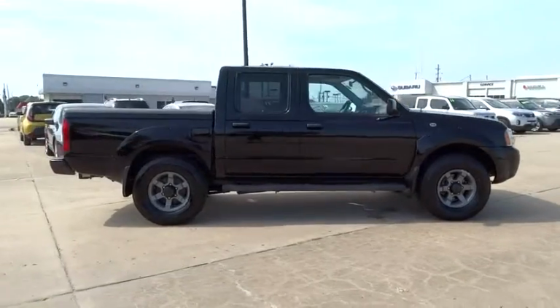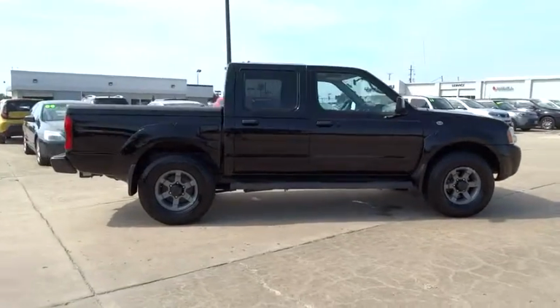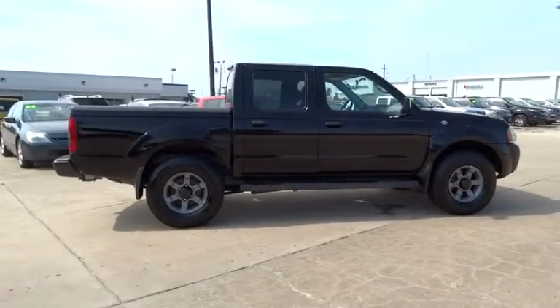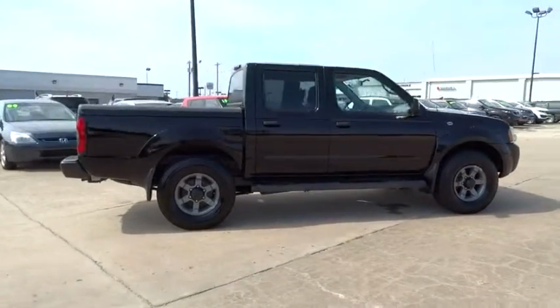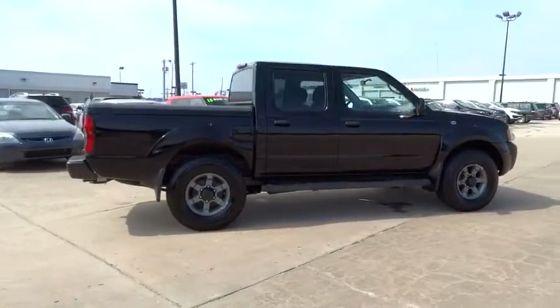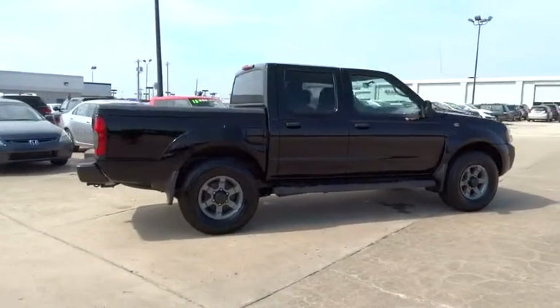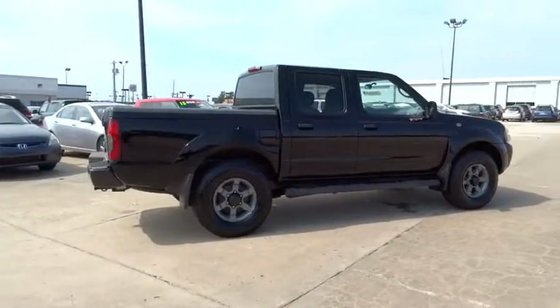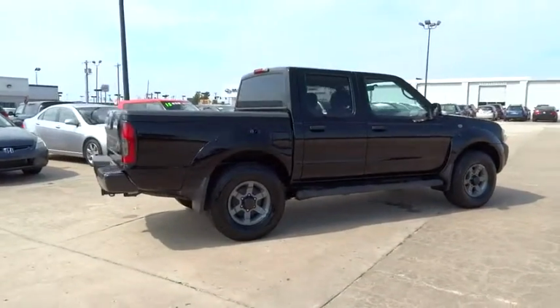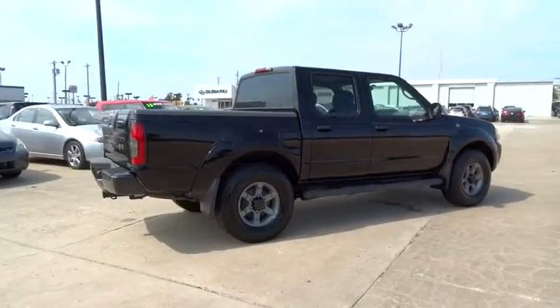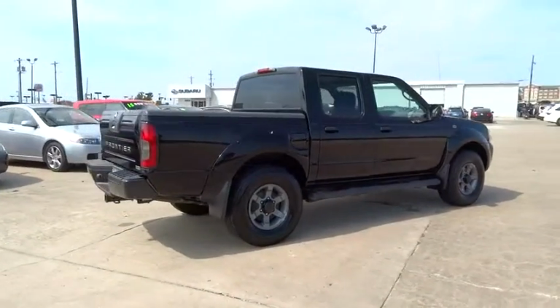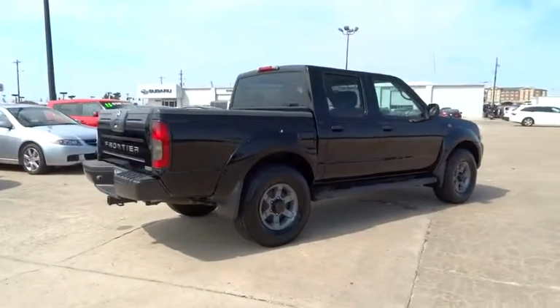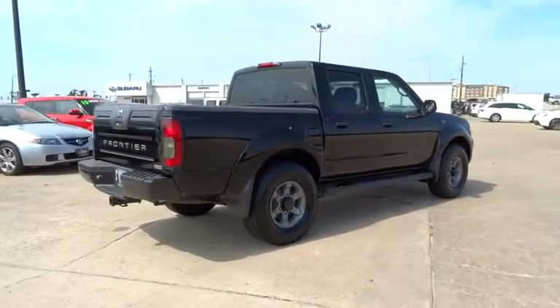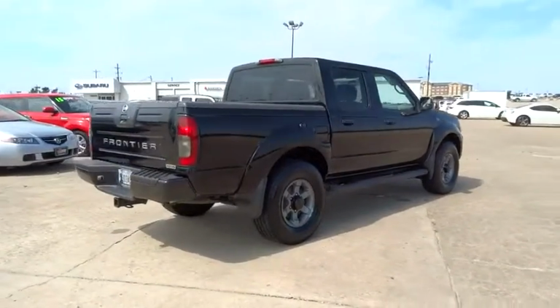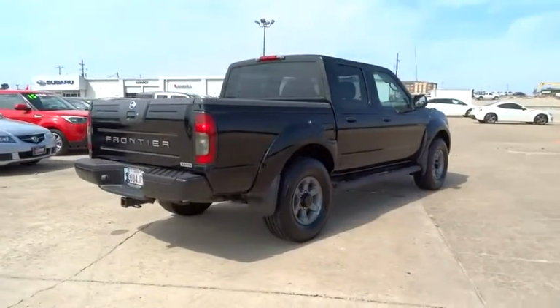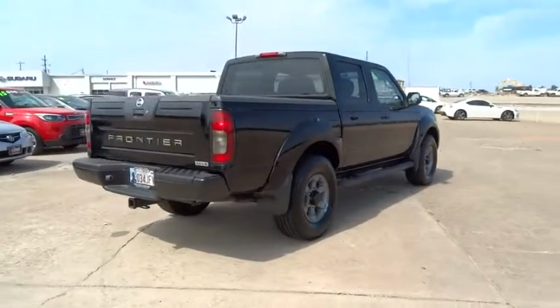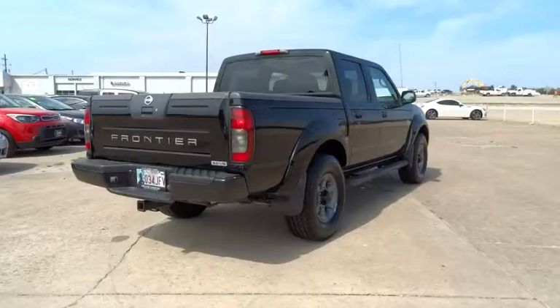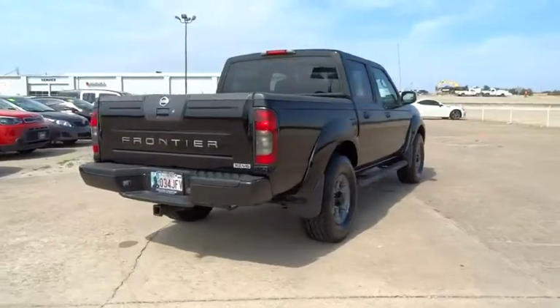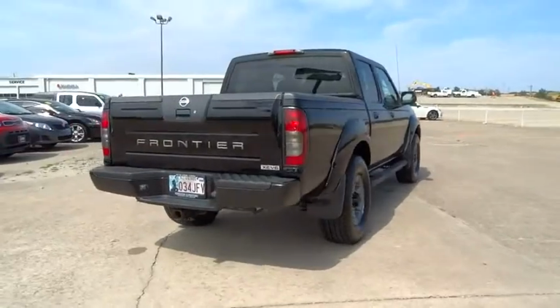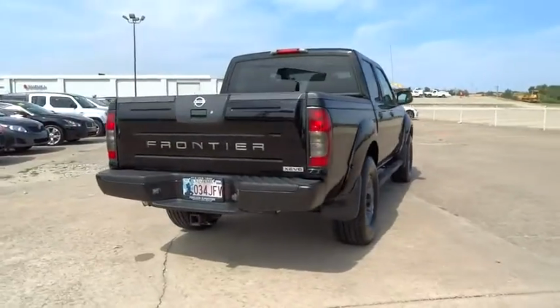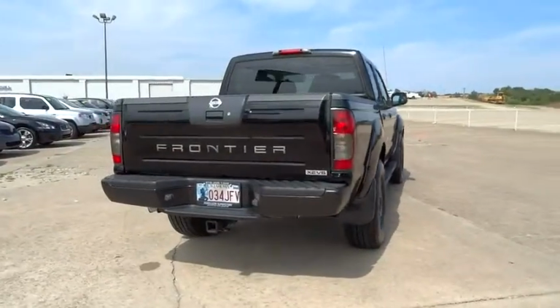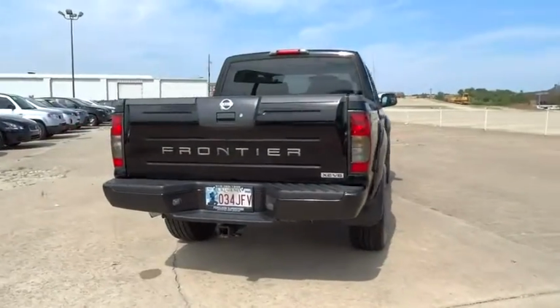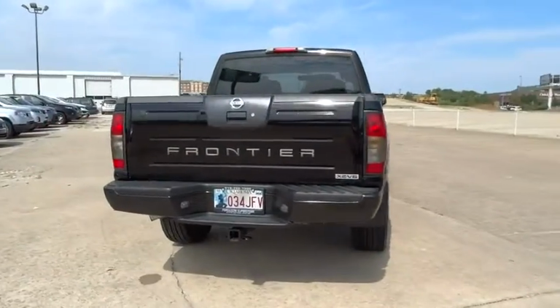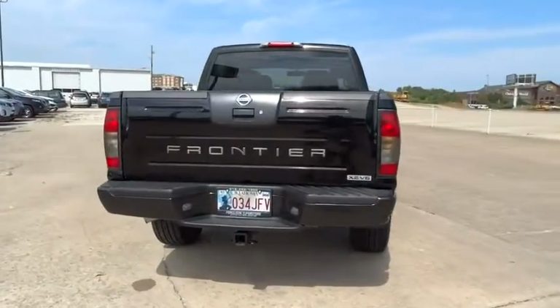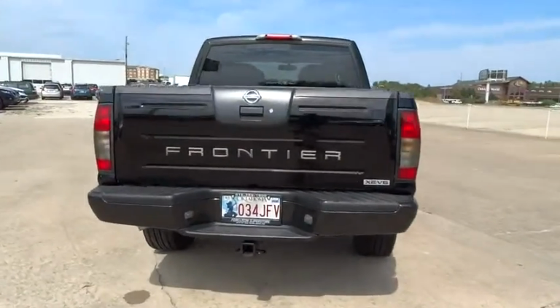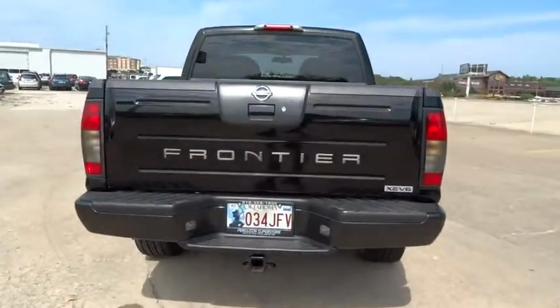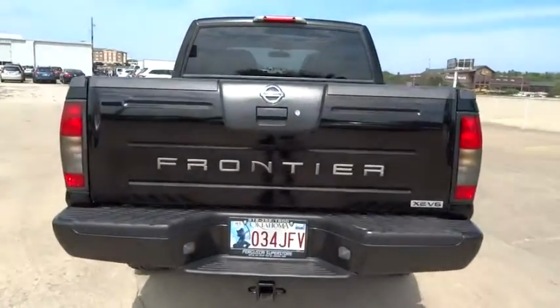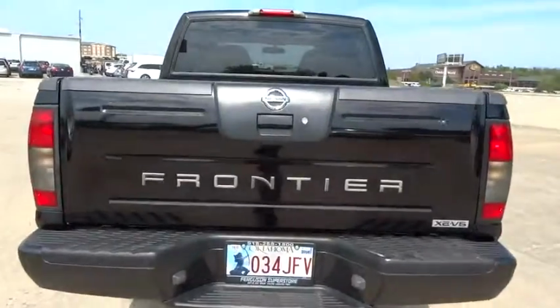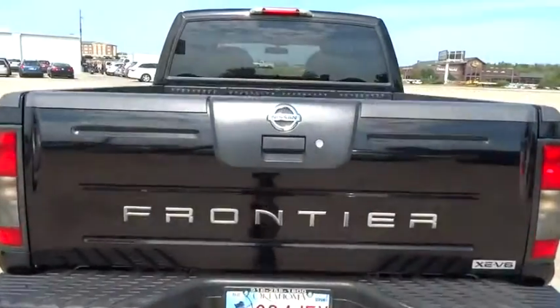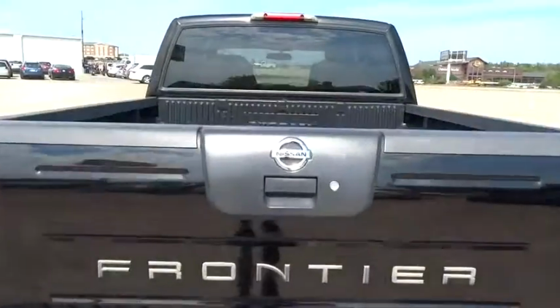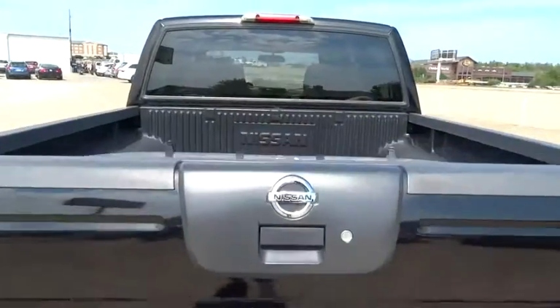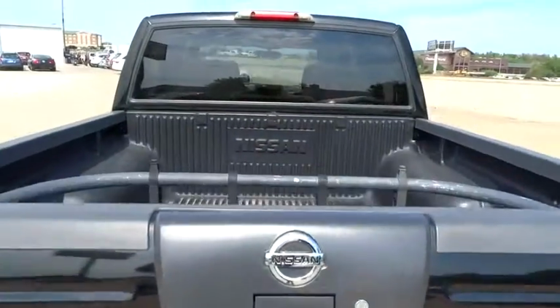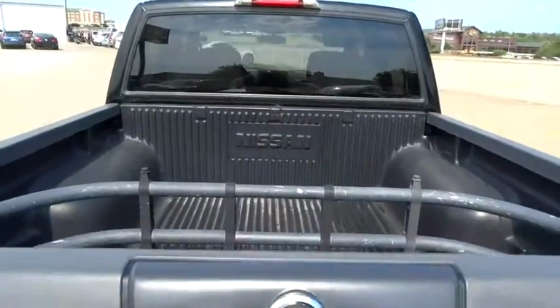The Frontier's interior comforts include cab versatility, under-seat storage, and seating for five. This vehicle has less than 125,000 miles.